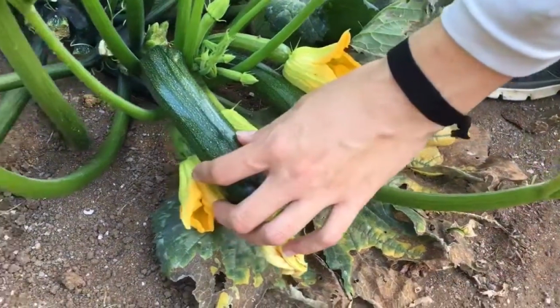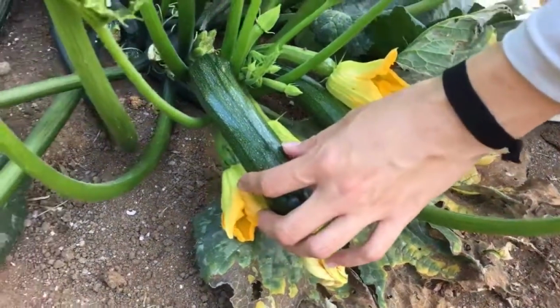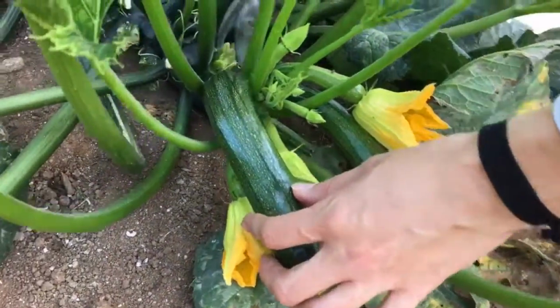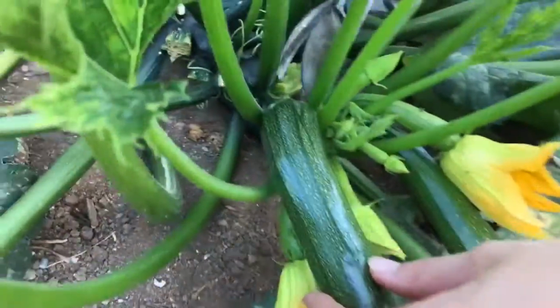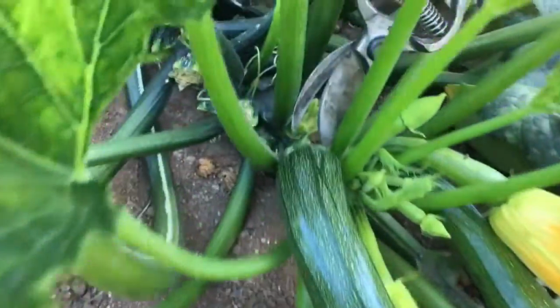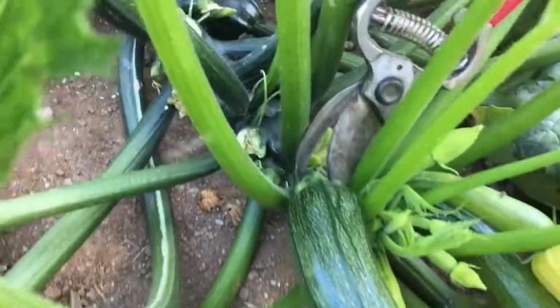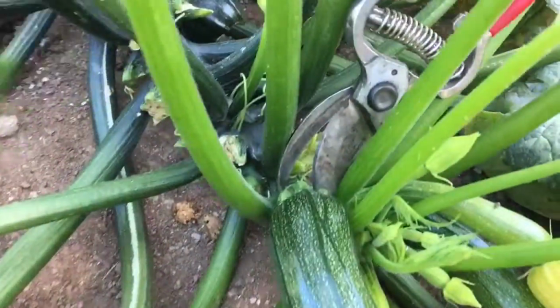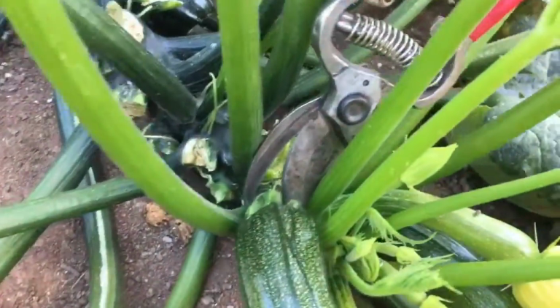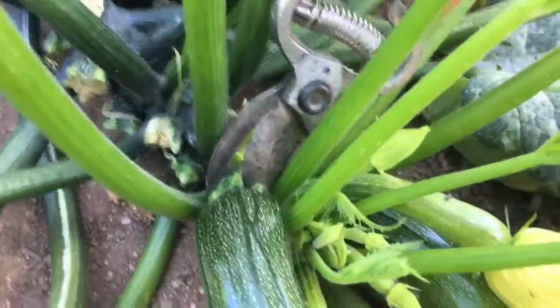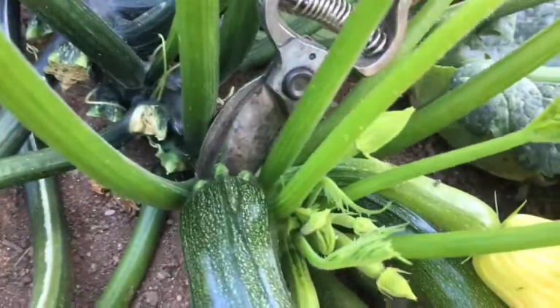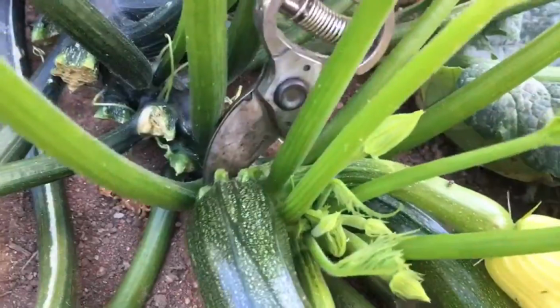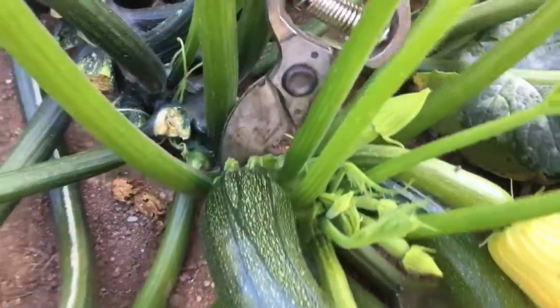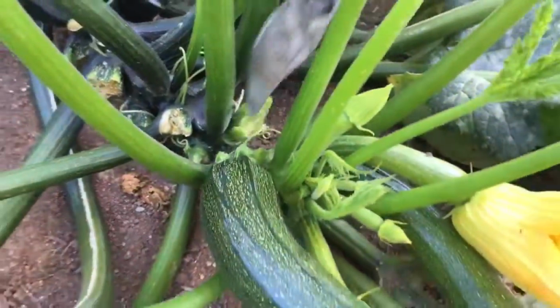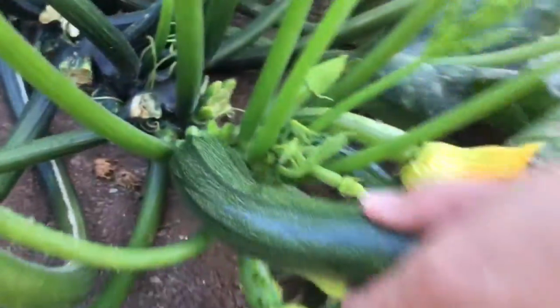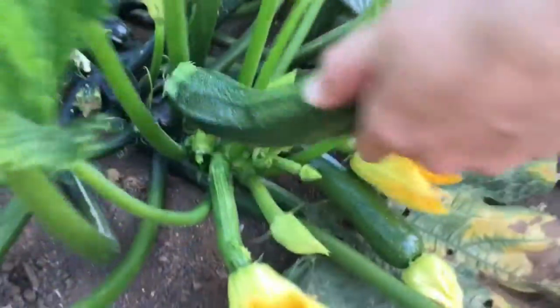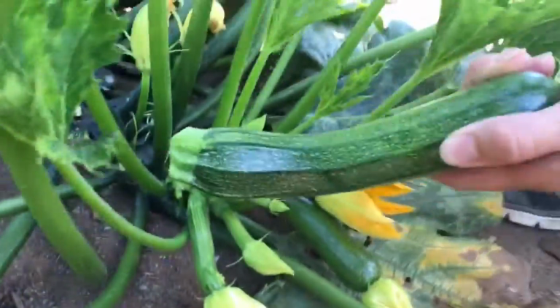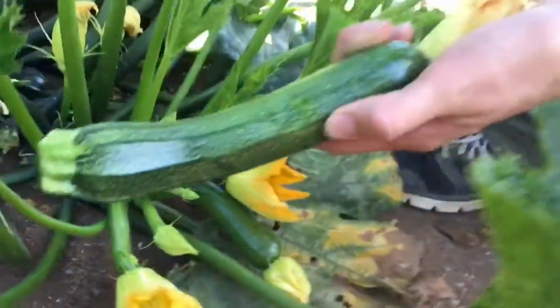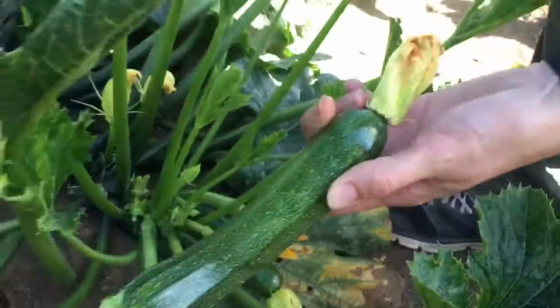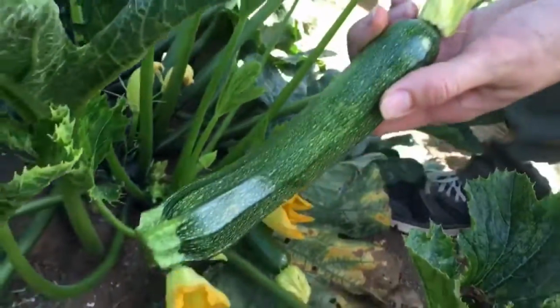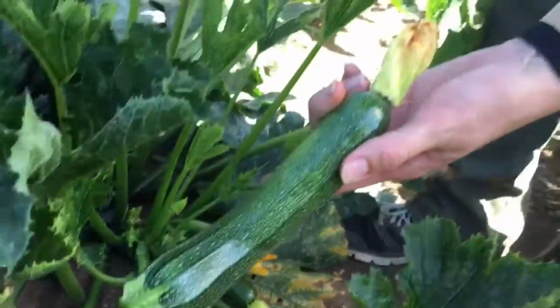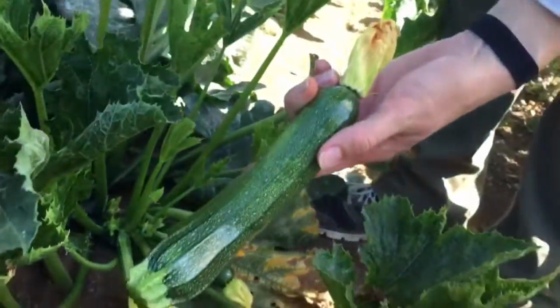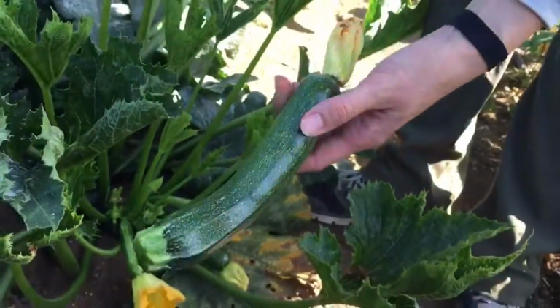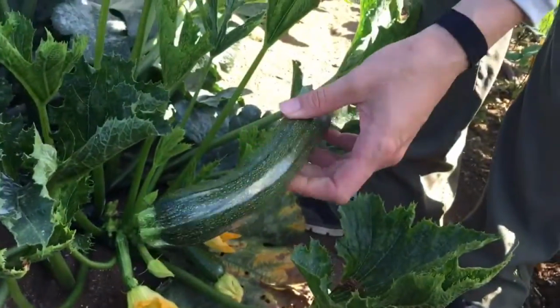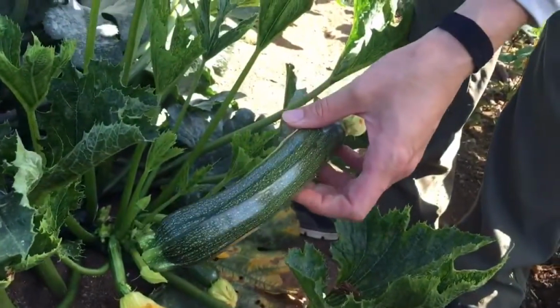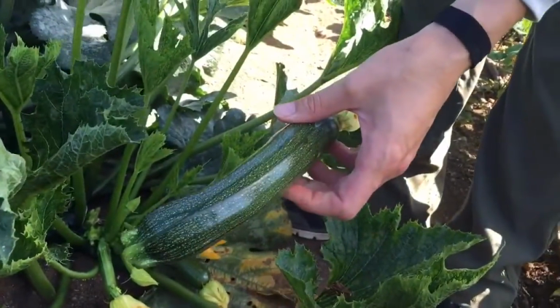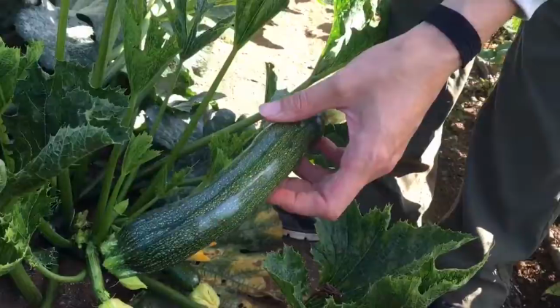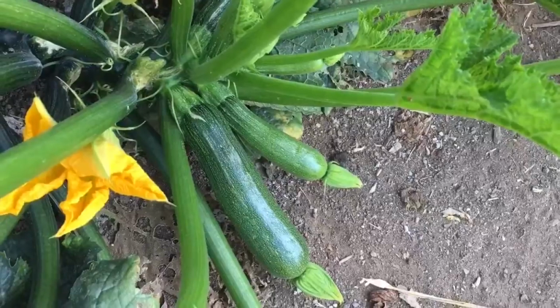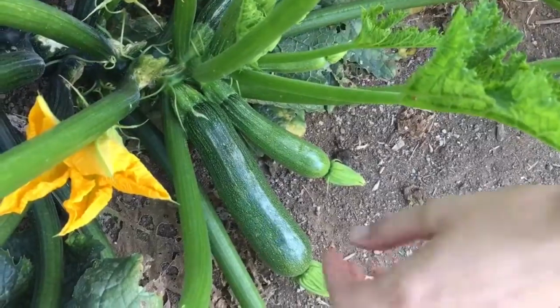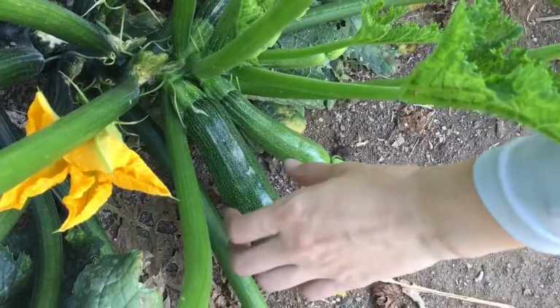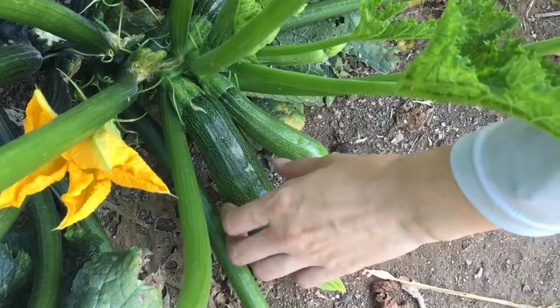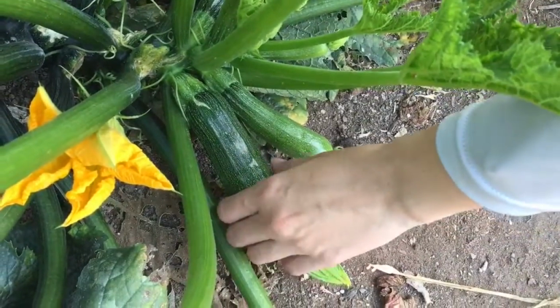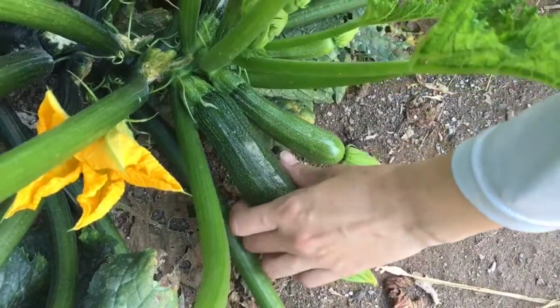Notice when harvesting the zucchini — notice the size. The first way we're going to harvest is with a clipper. You could also probably use a scissor or a kitchen shear.